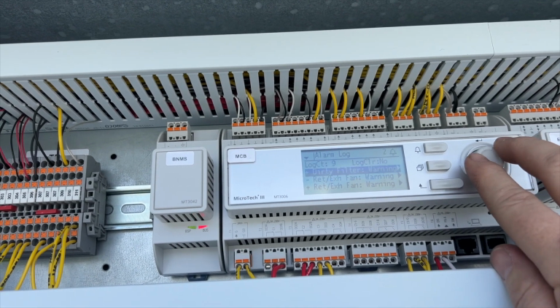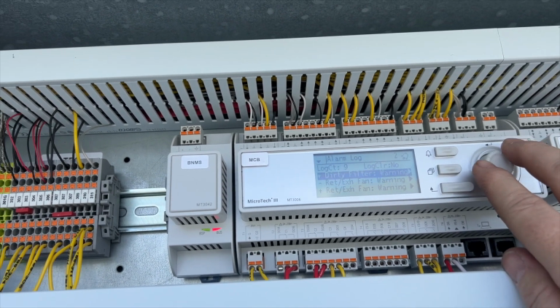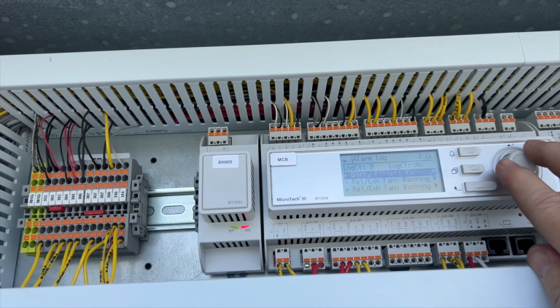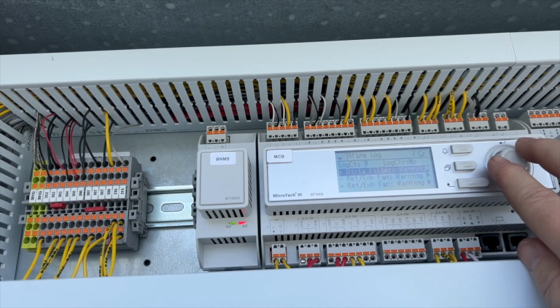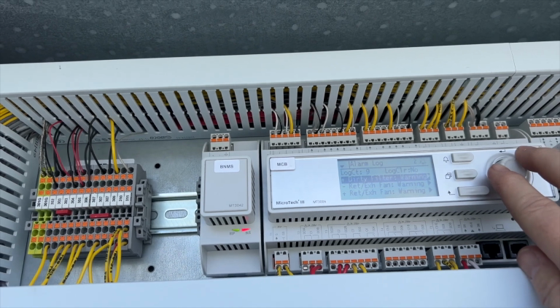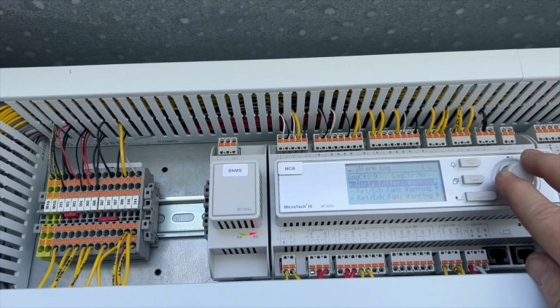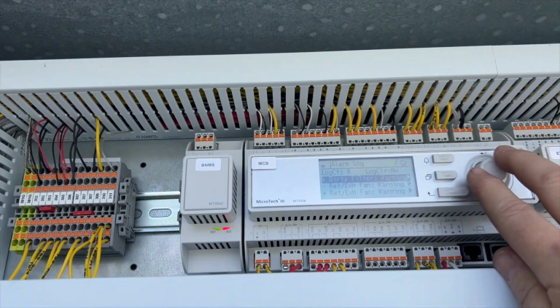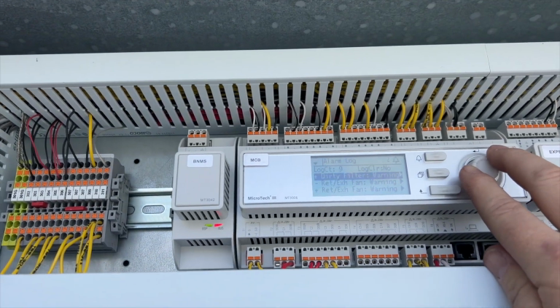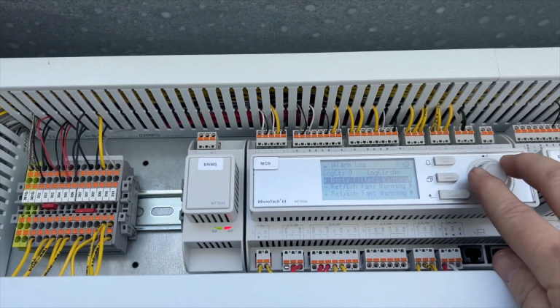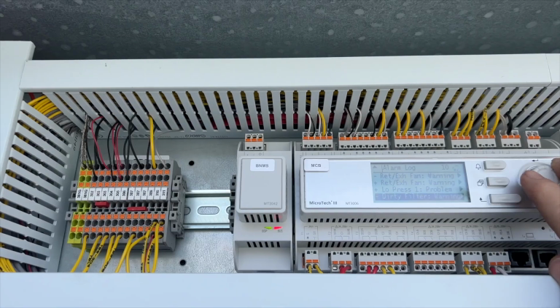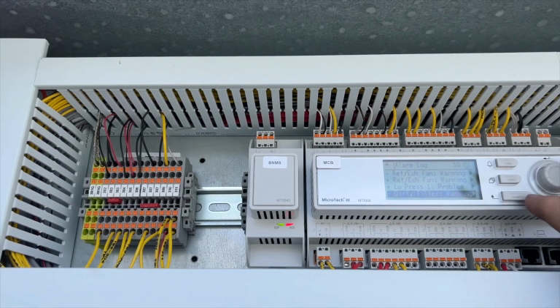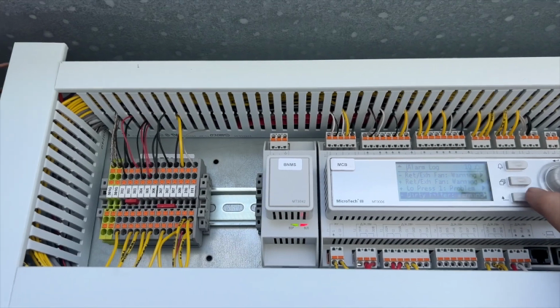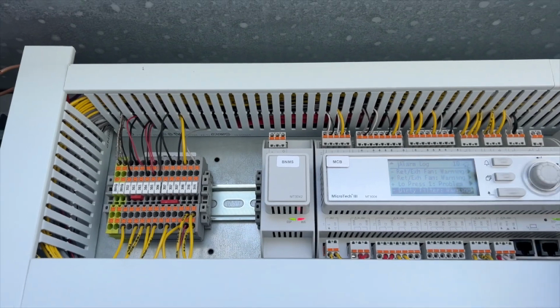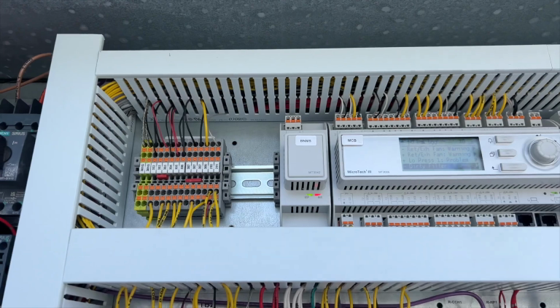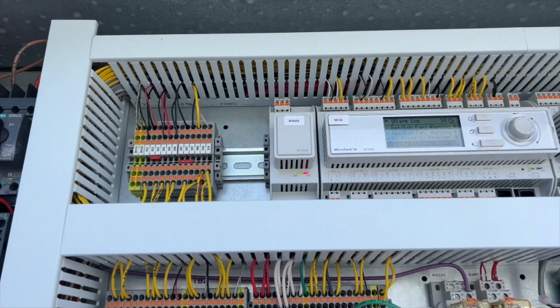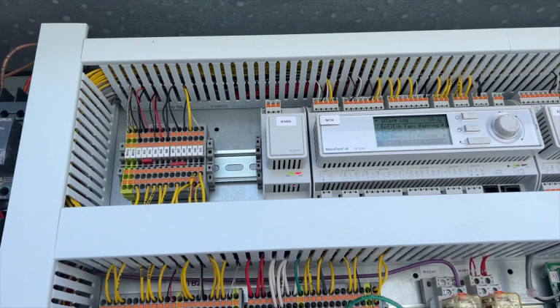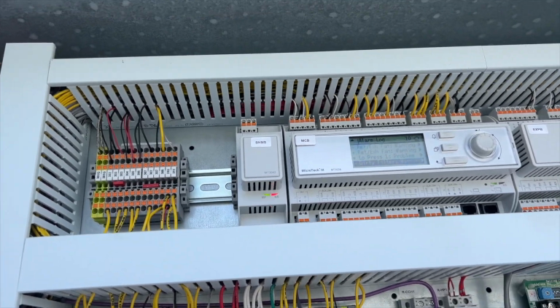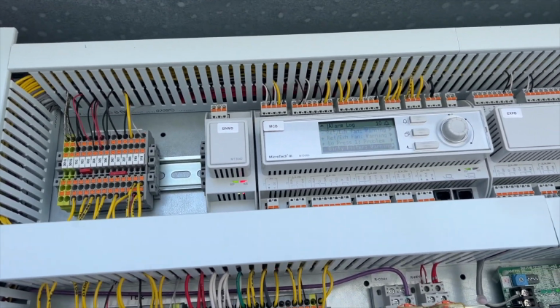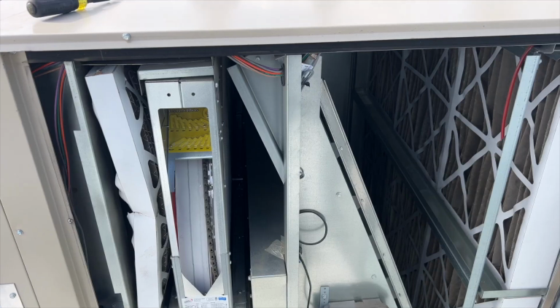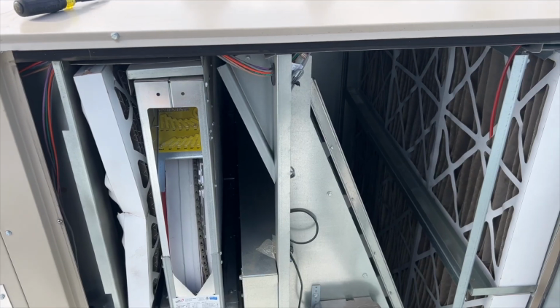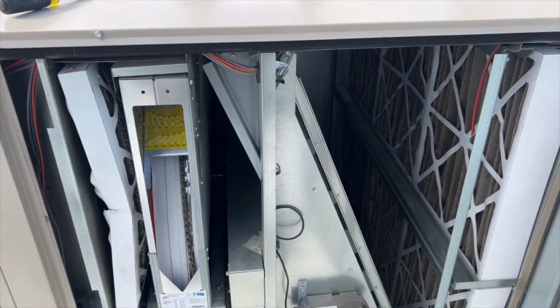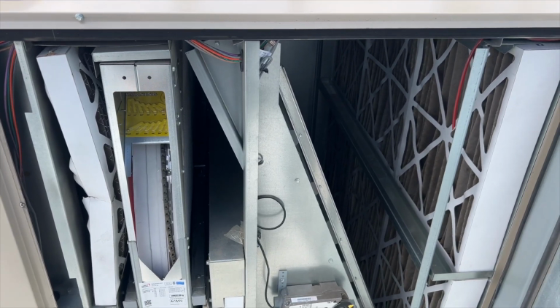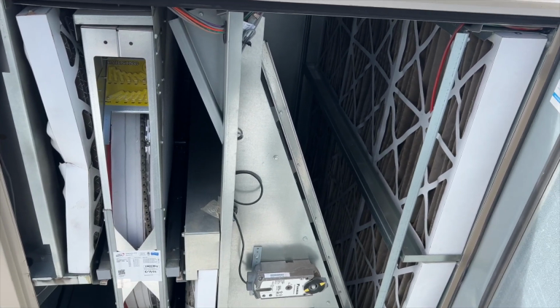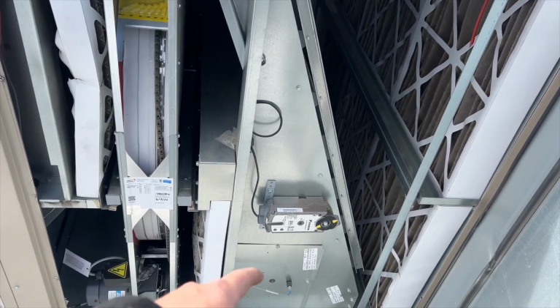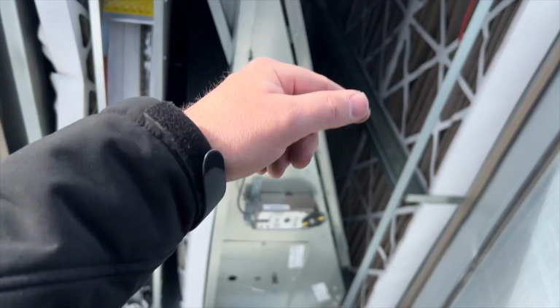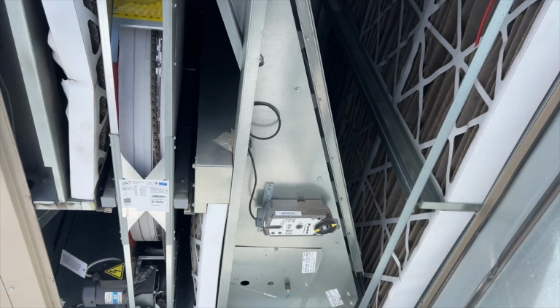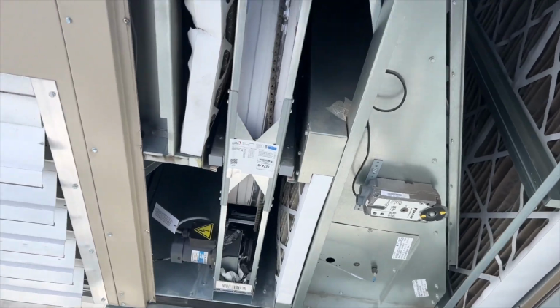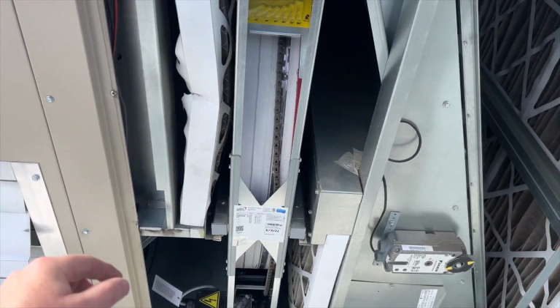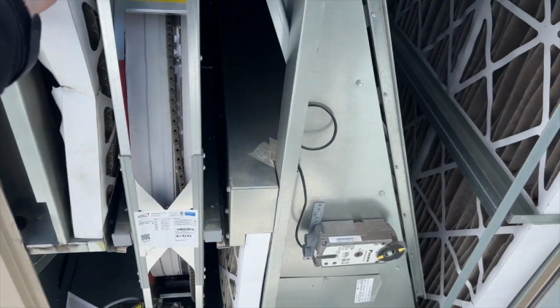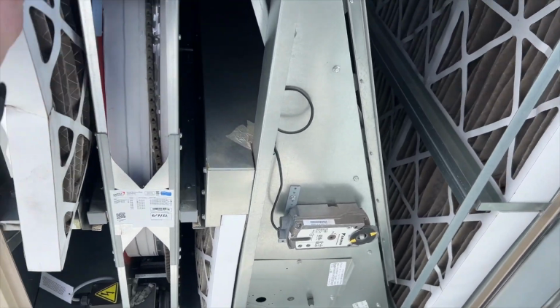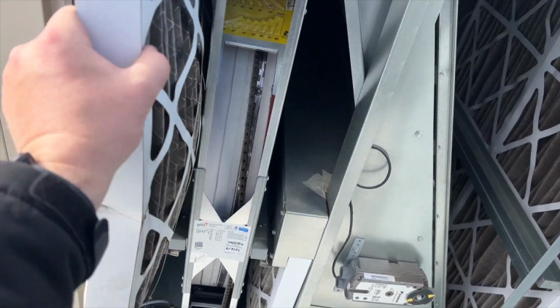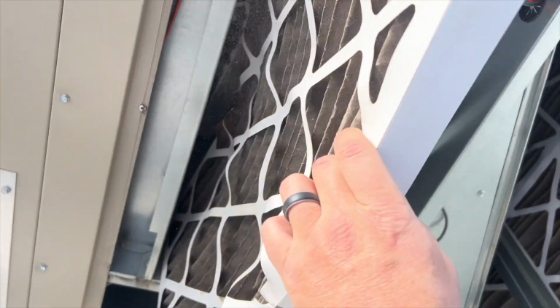Dirty filter alarm too — they're not maintaining this thing, surprise surprise. We might have an issue here. Let's go ahead and check the filters. This is looking like a lack-of-maintenance situation — all the filters are completely plugged. Look at this.